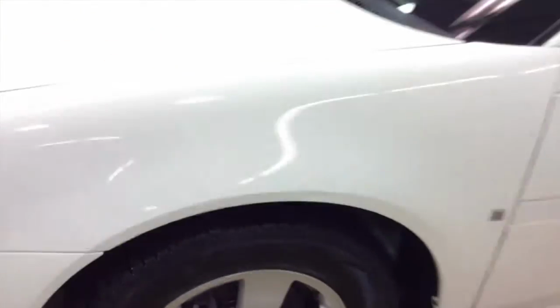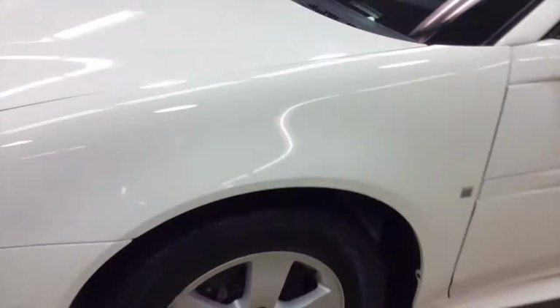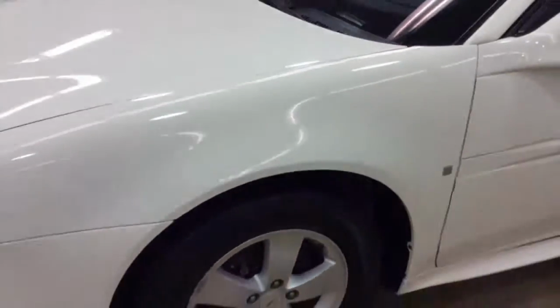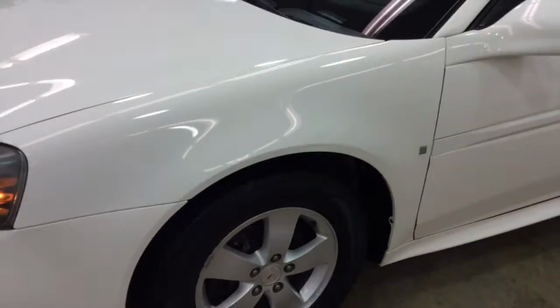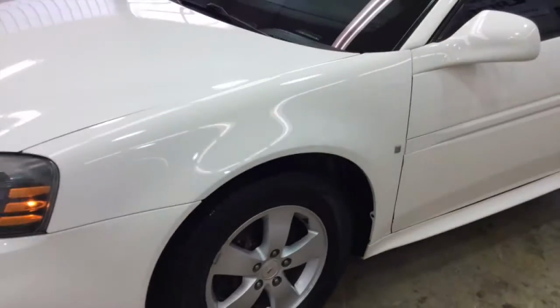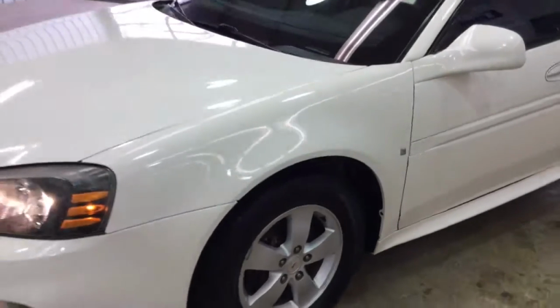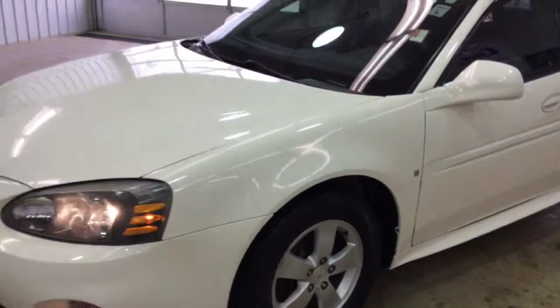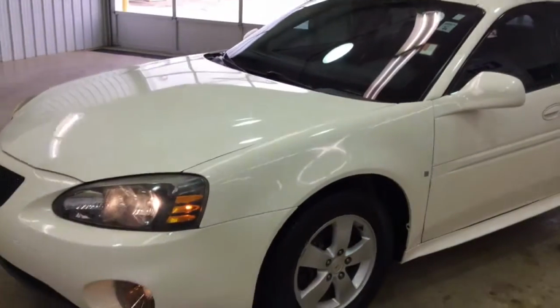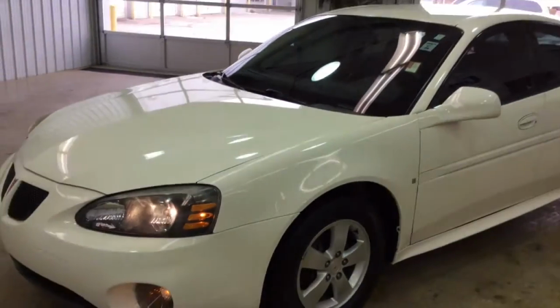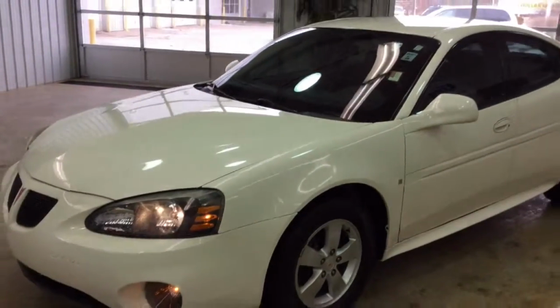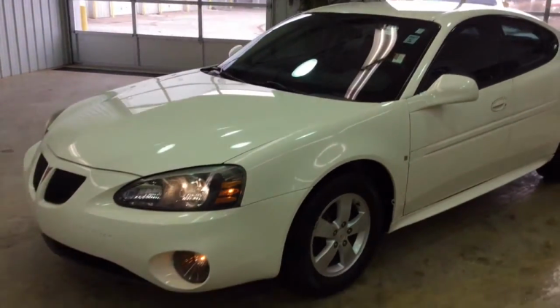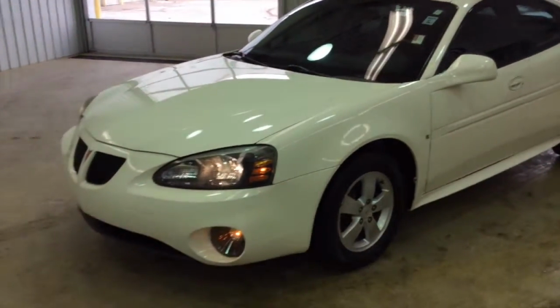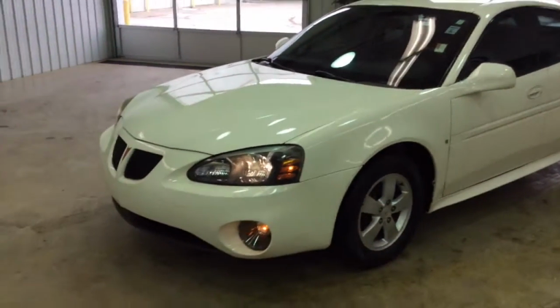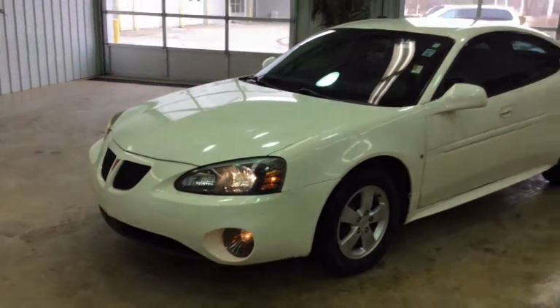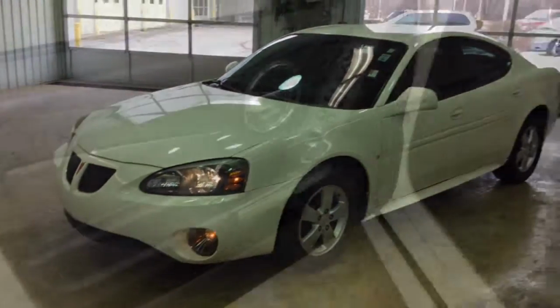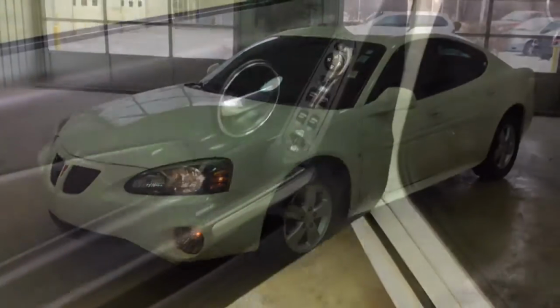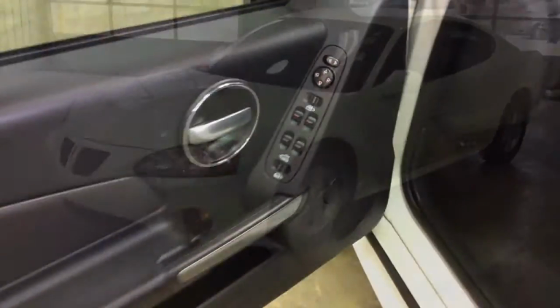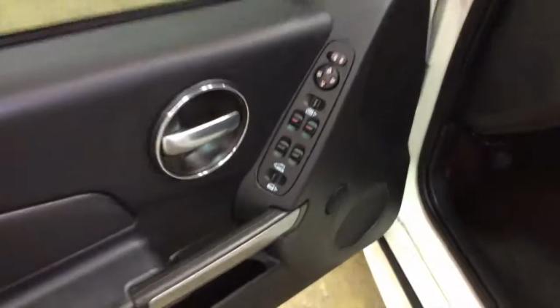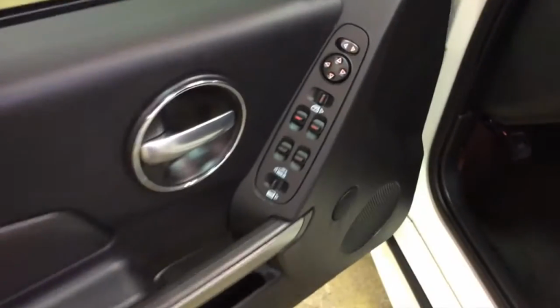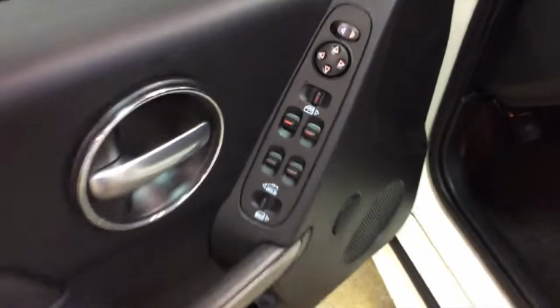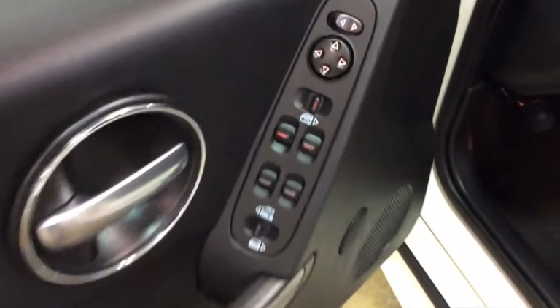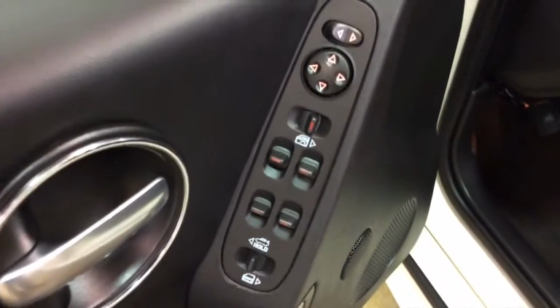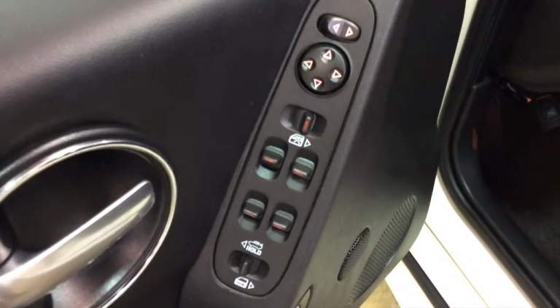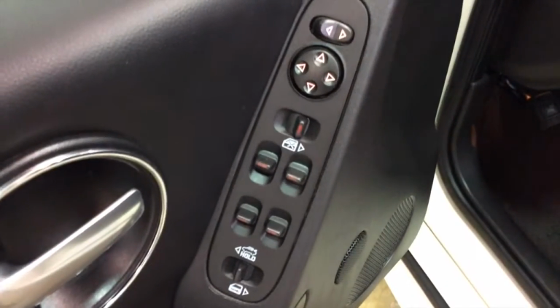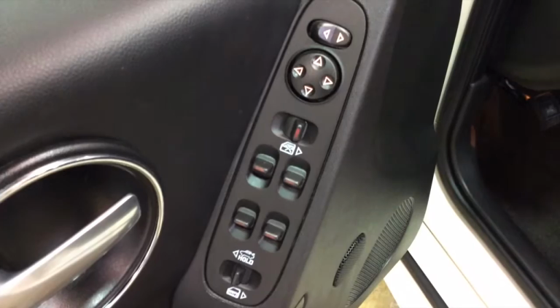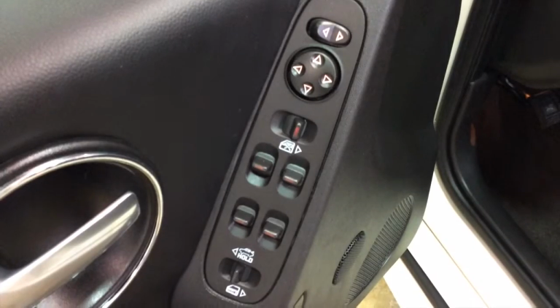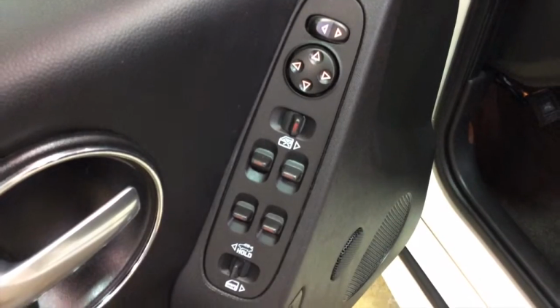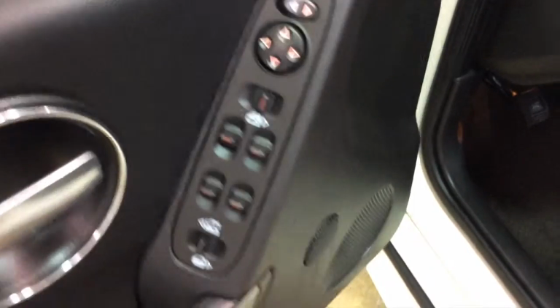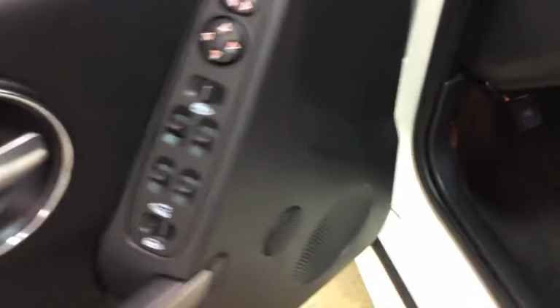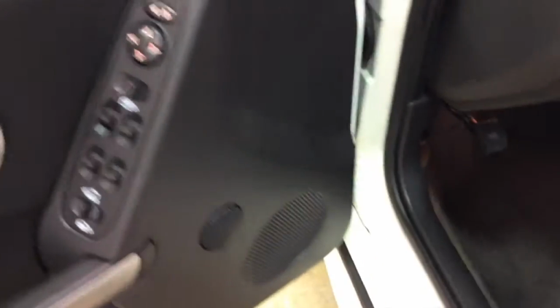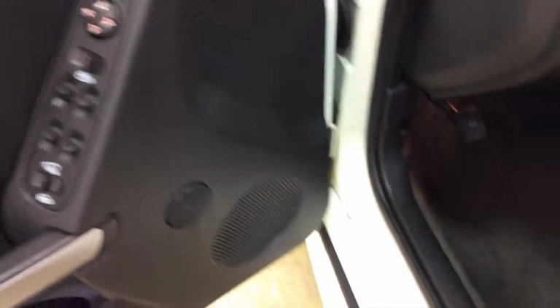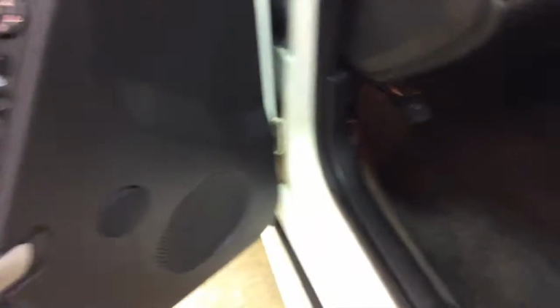Let's take a look at the interior. Inside we have power windows, power mirrors, and power door locks.